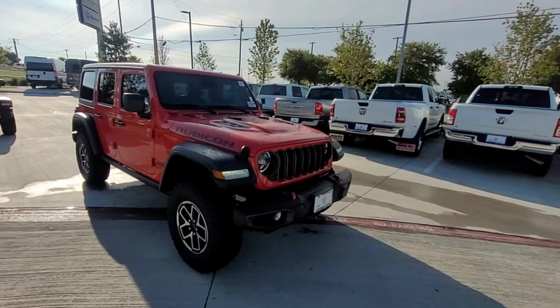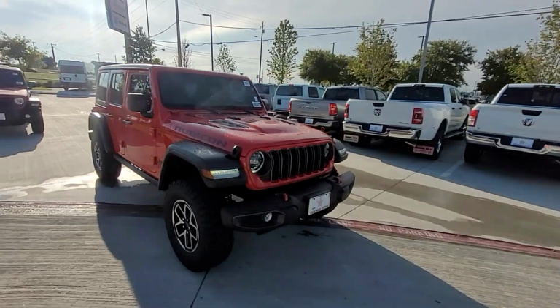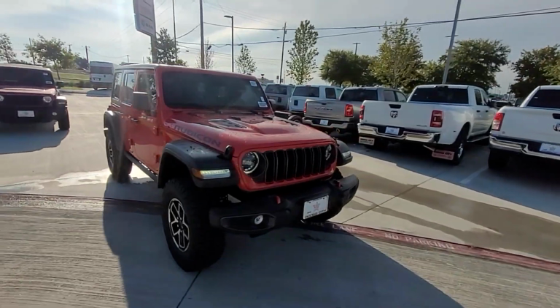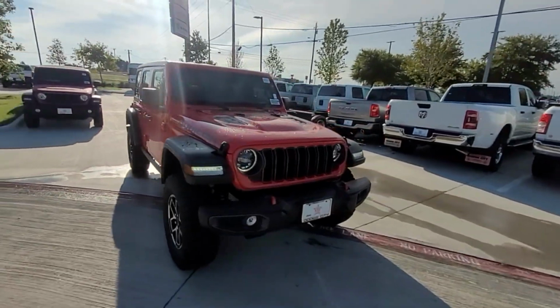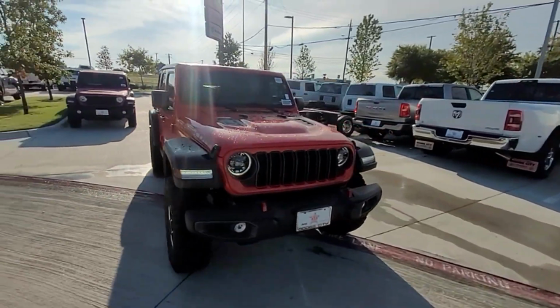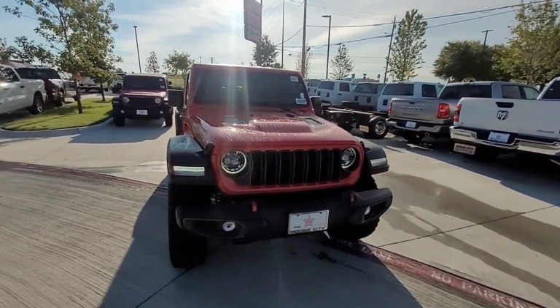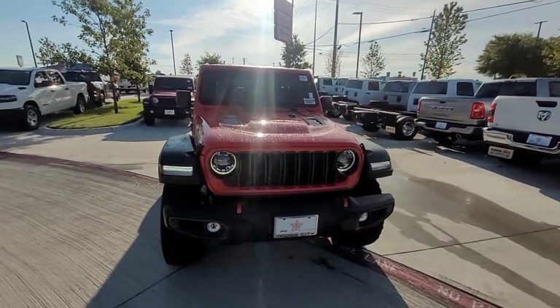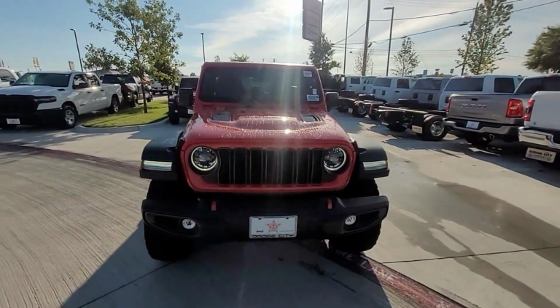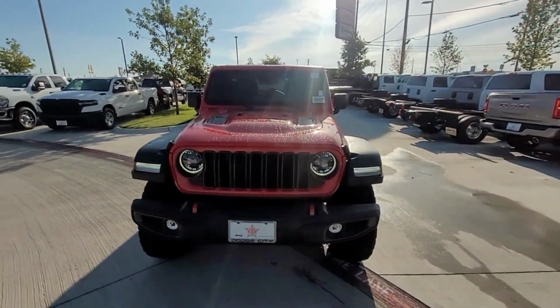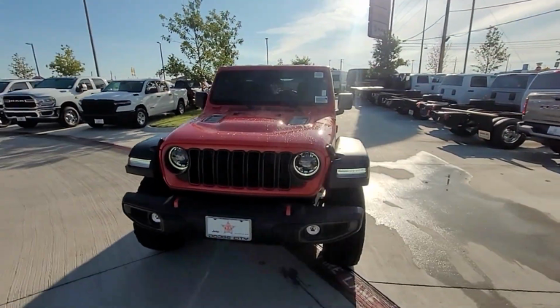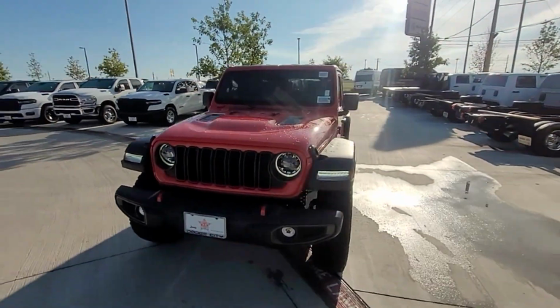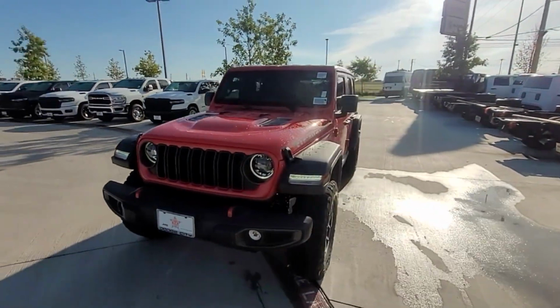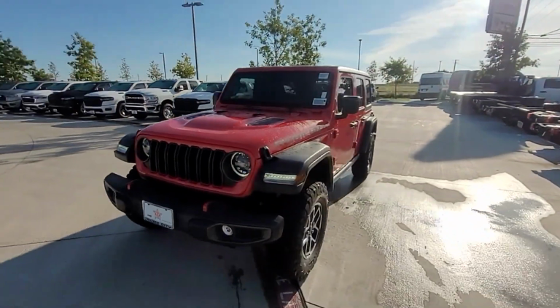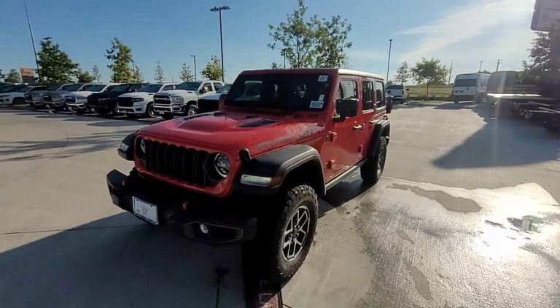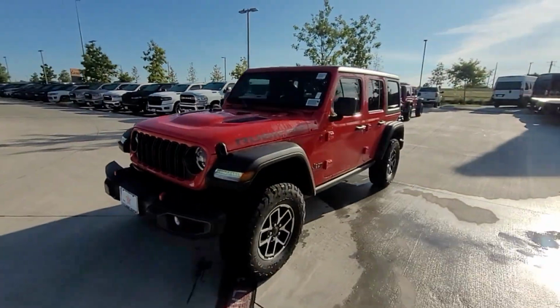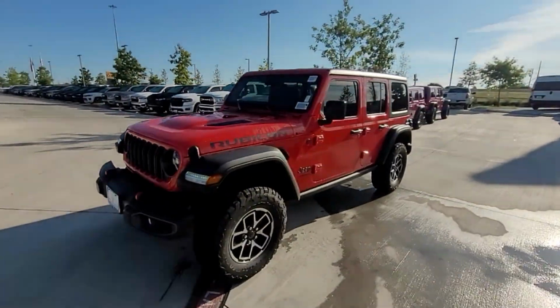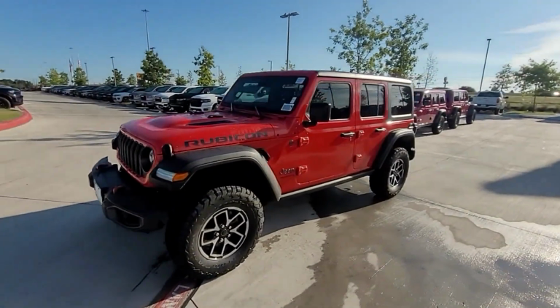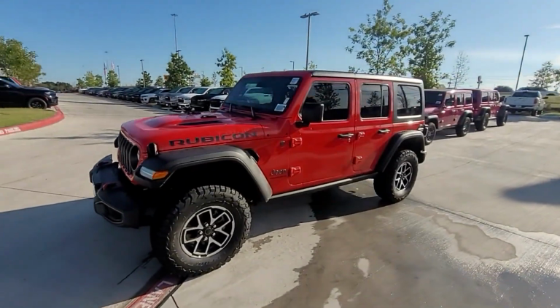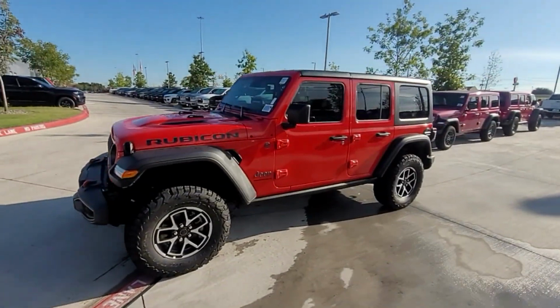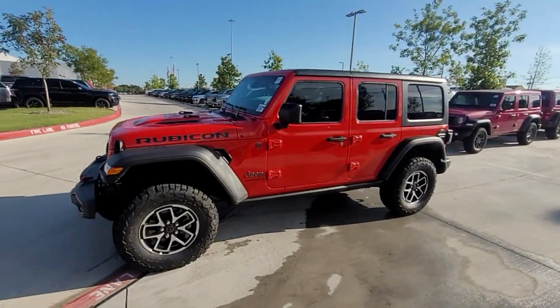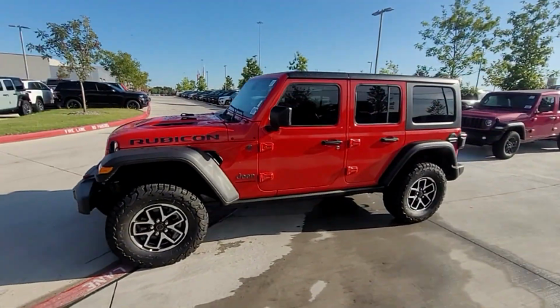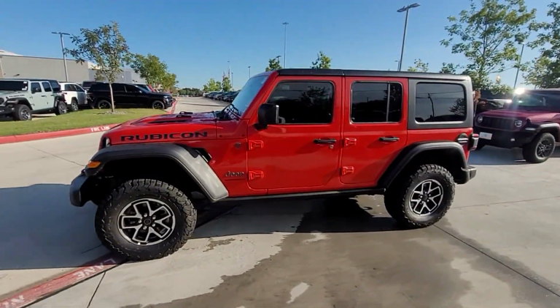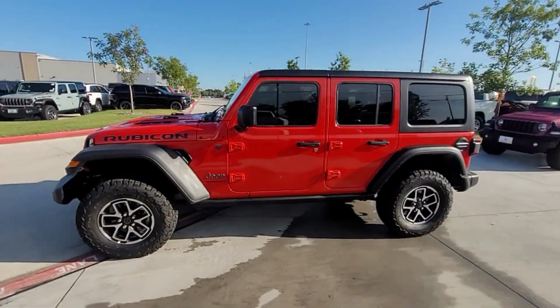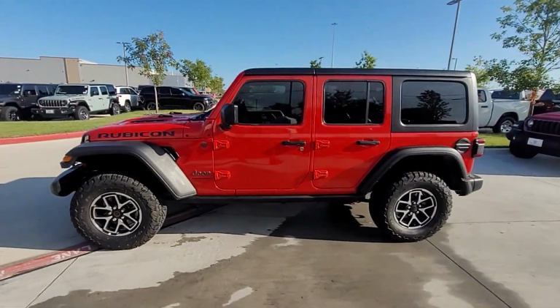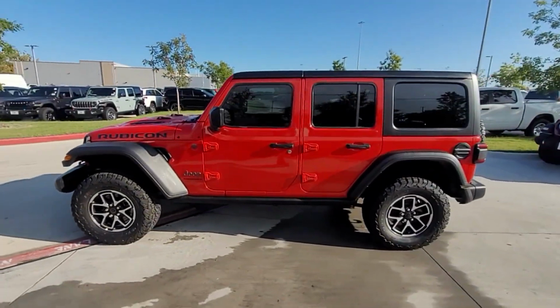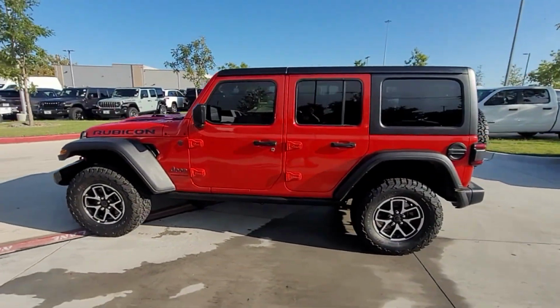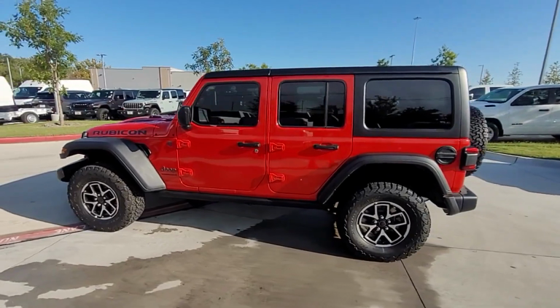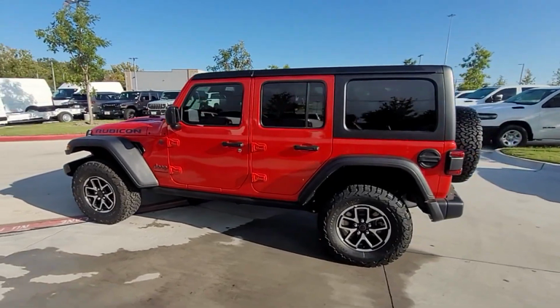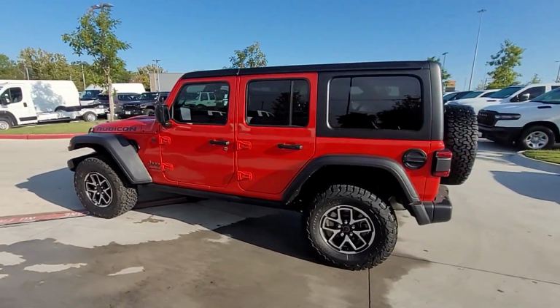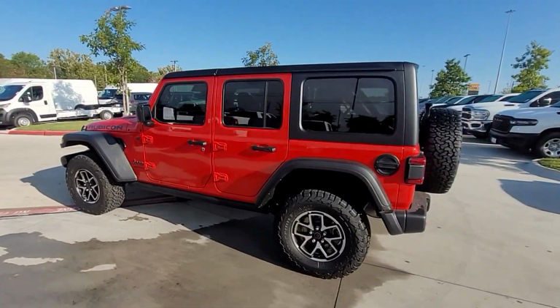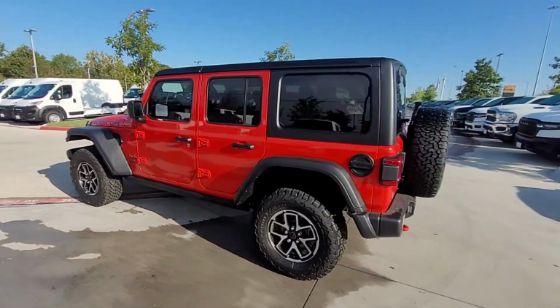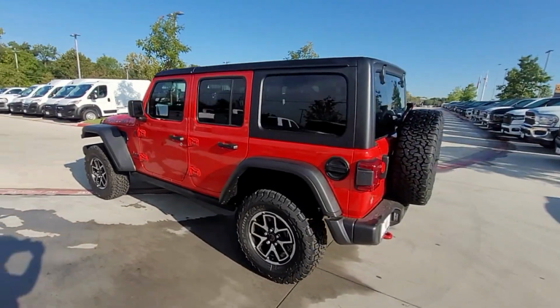2024 Jeep Wrangler. This SUV offers space as well as power and performance. It's equipped with a full package of convenience and efficiency.